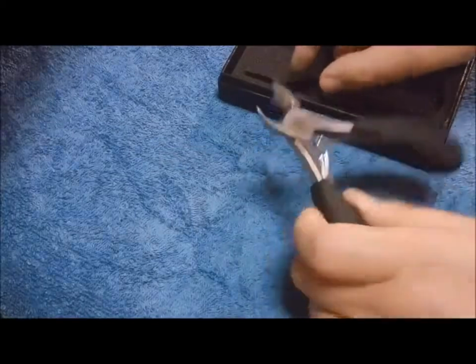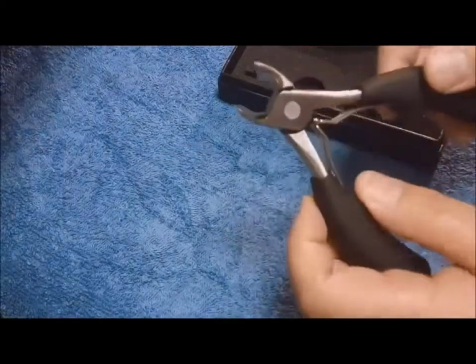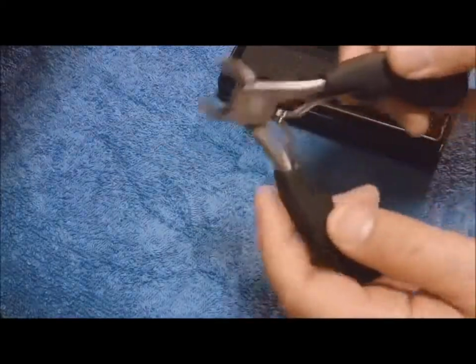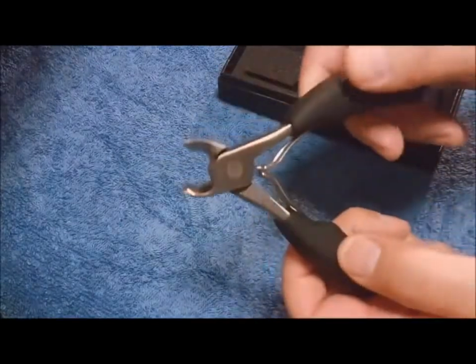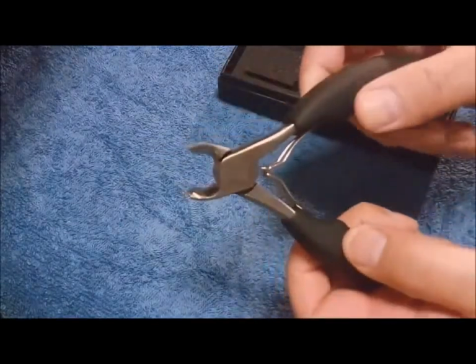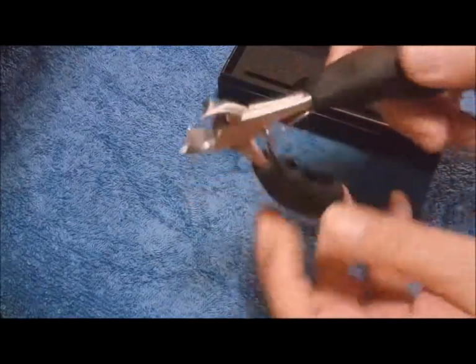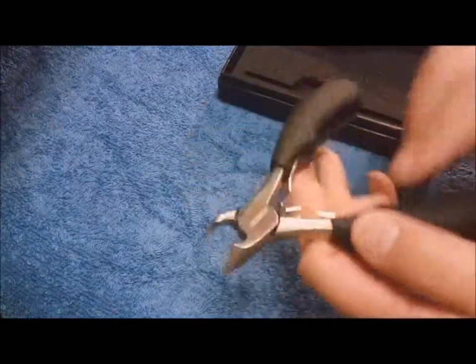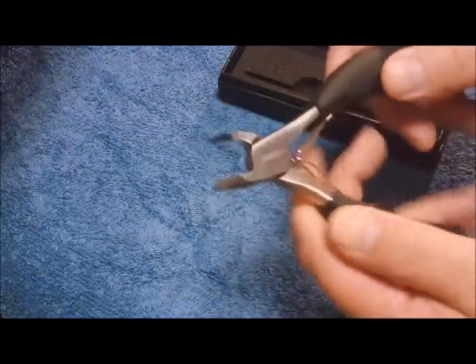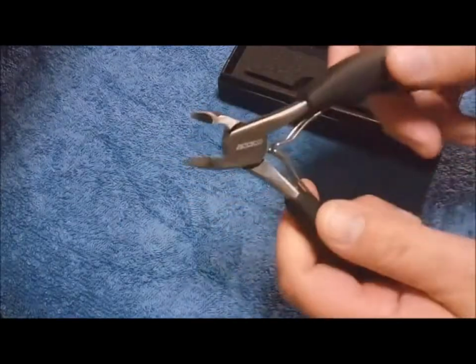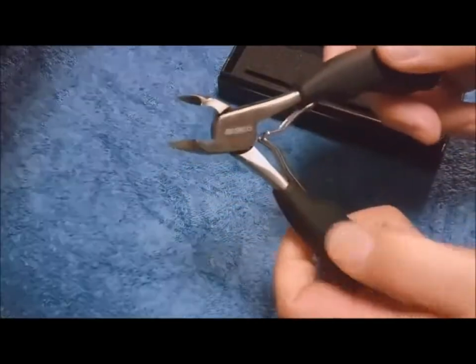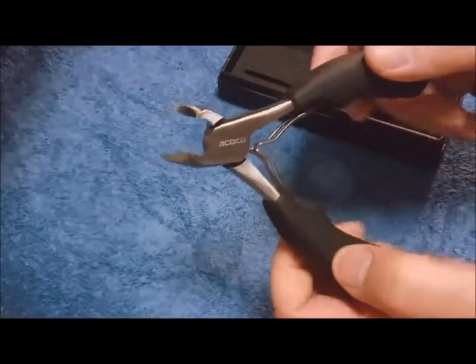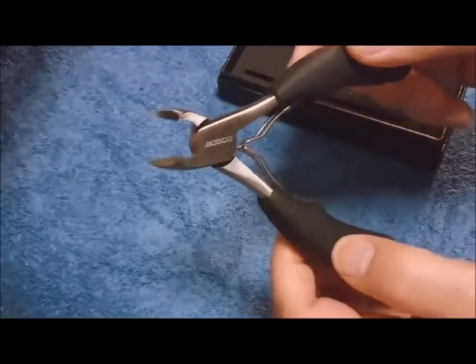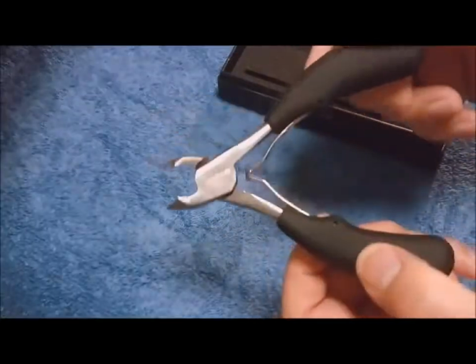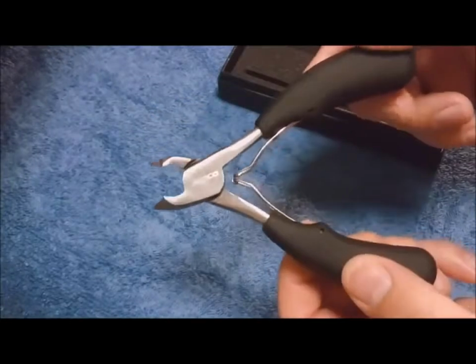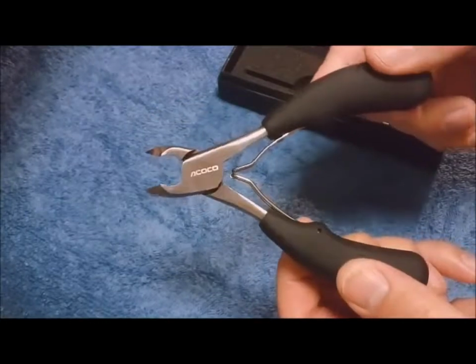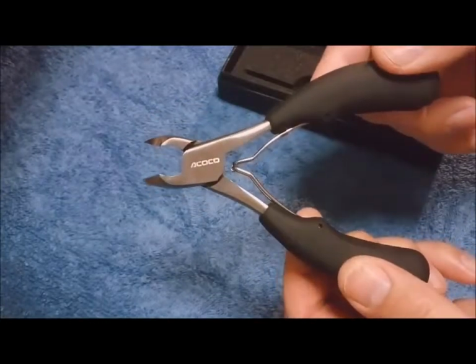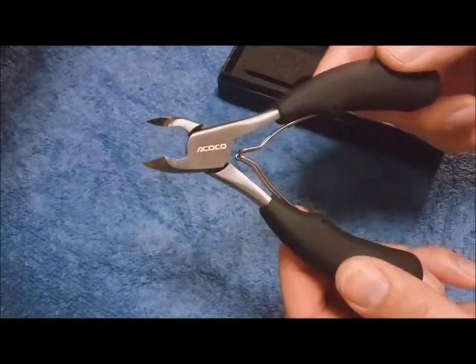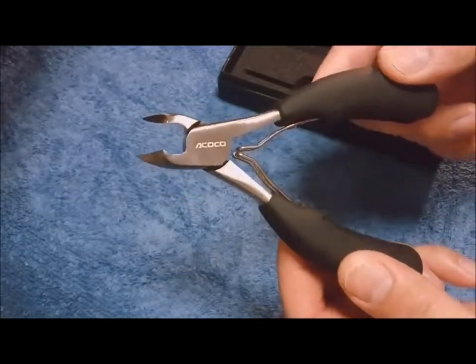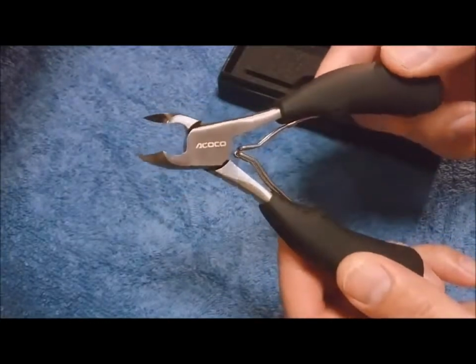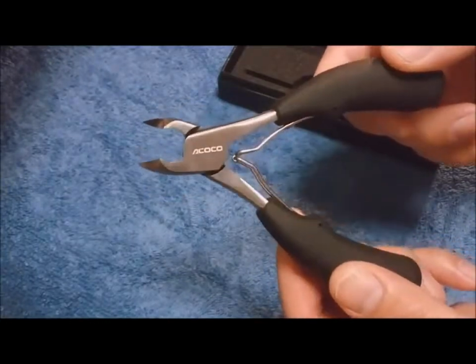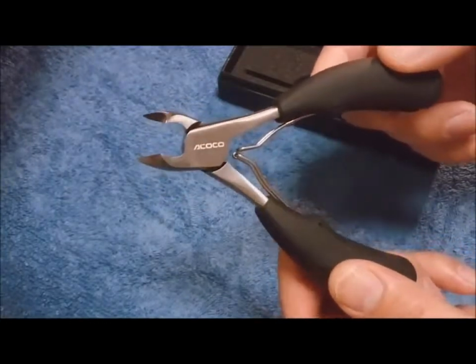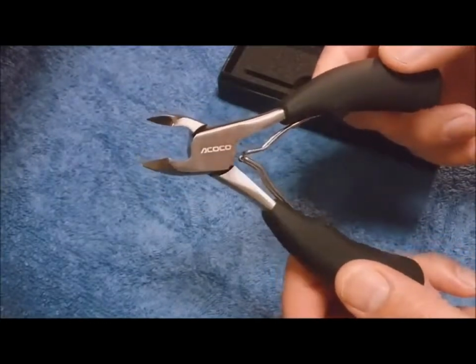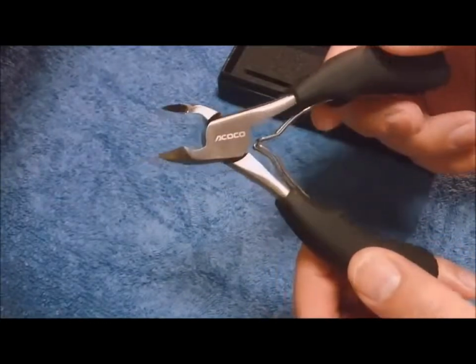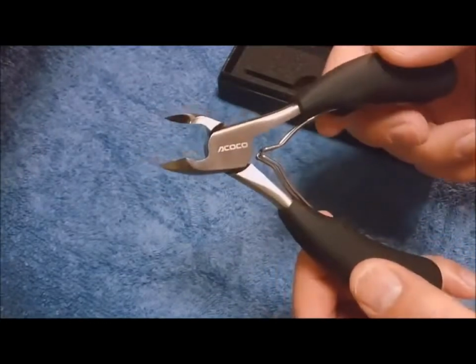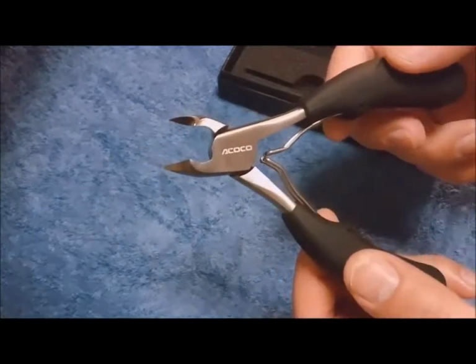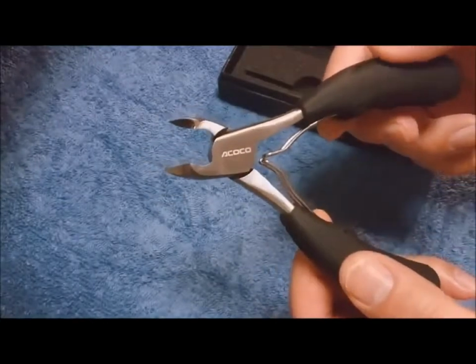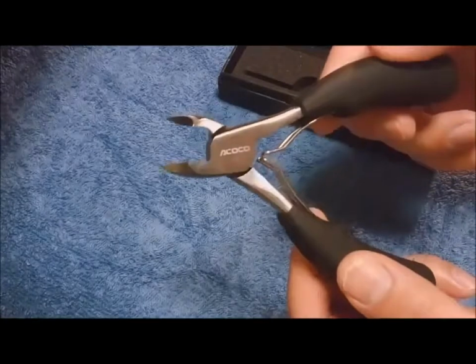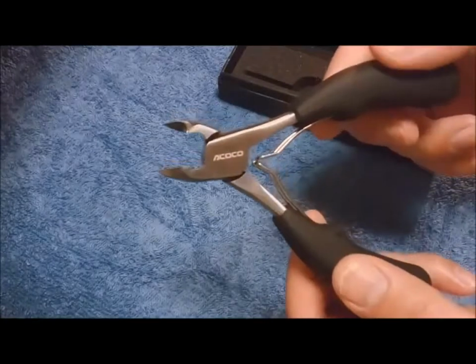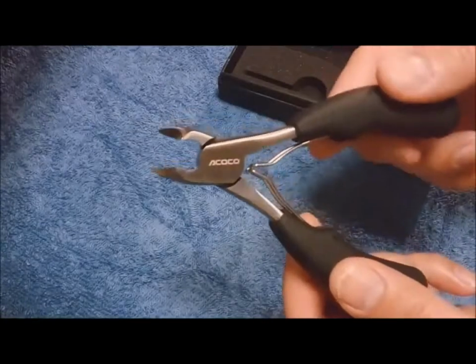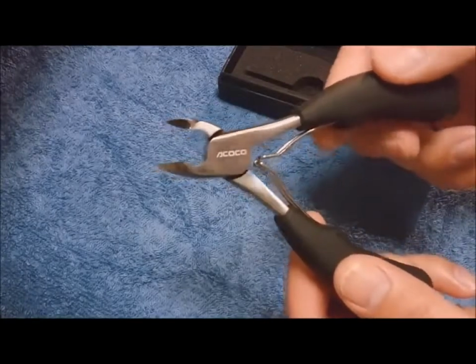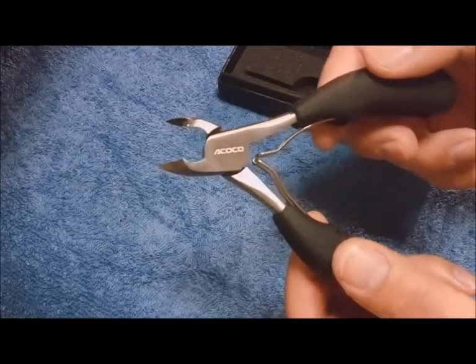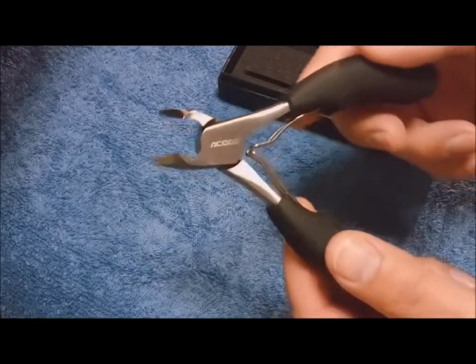Like I said, I bought these specifically for my infected toenails. I don't use them for anything else. In the next clip, I will demonstrate how I use them to cut my toenails.